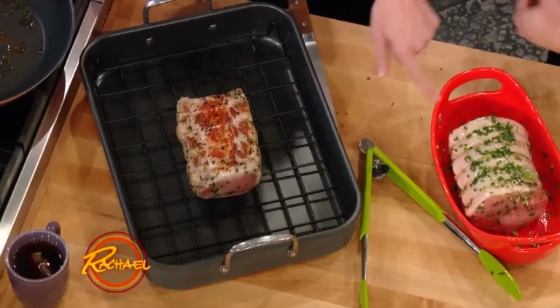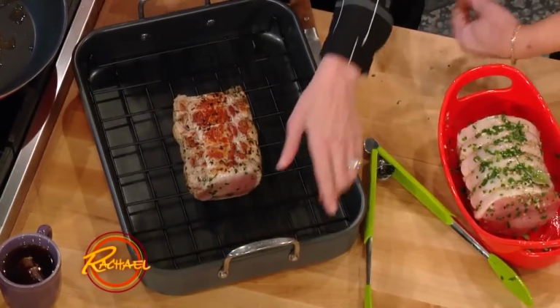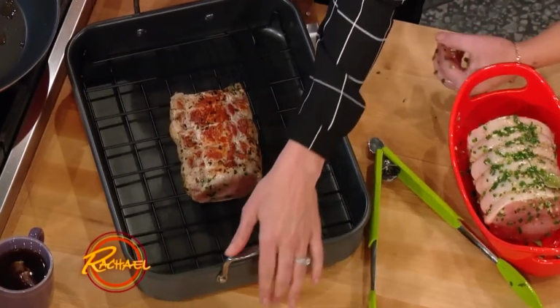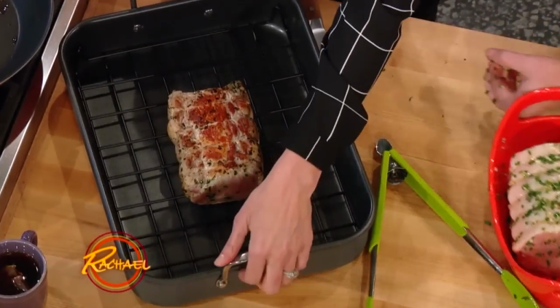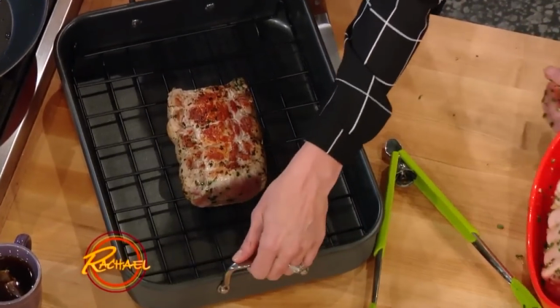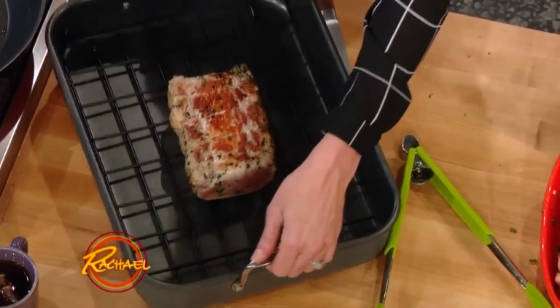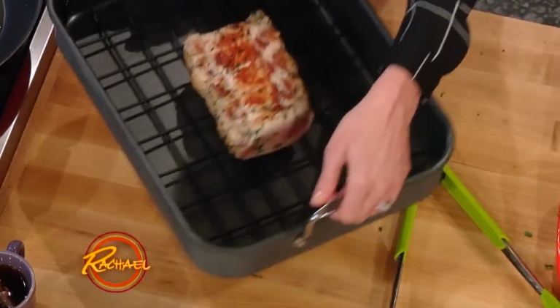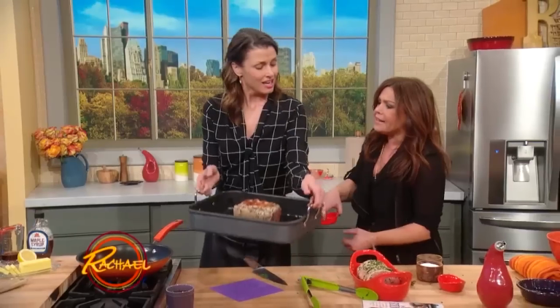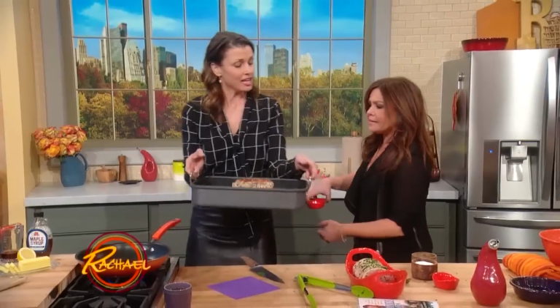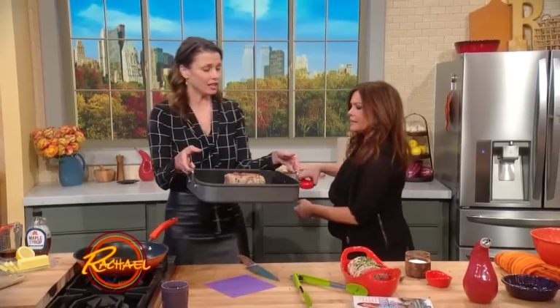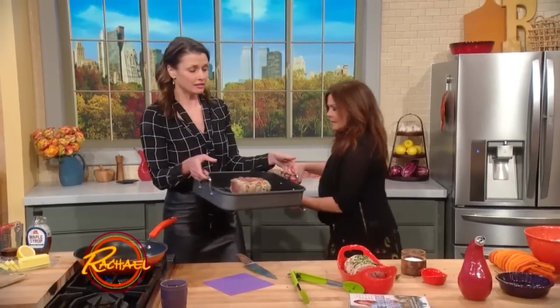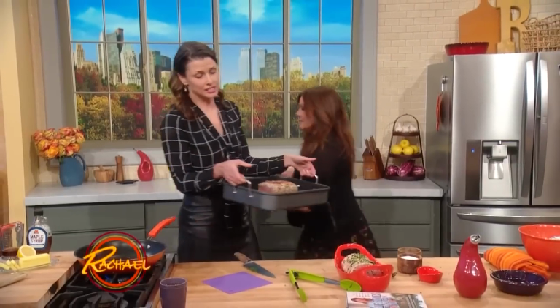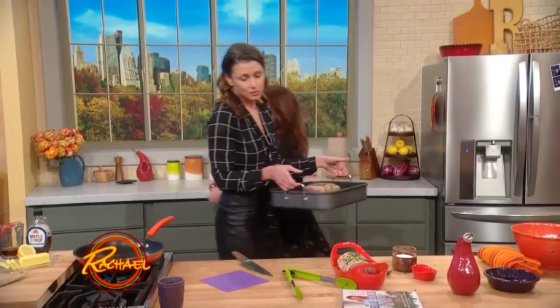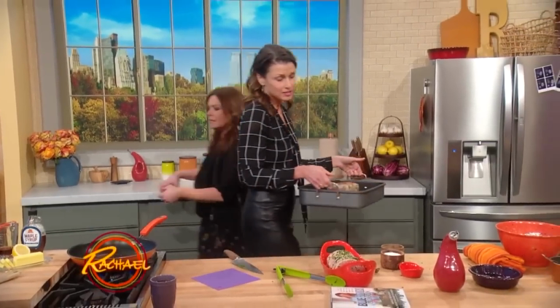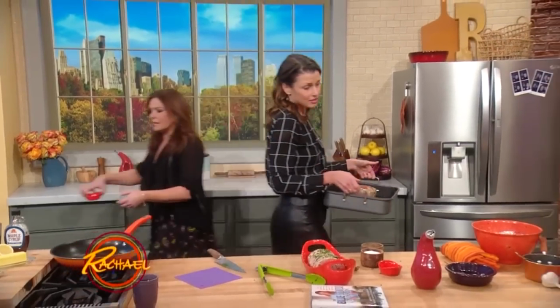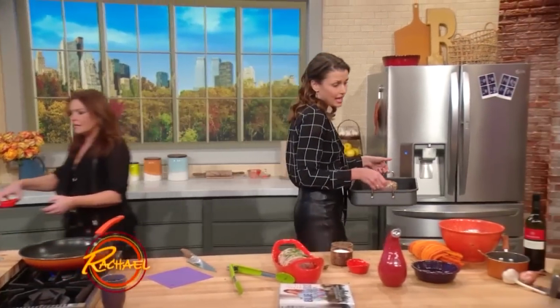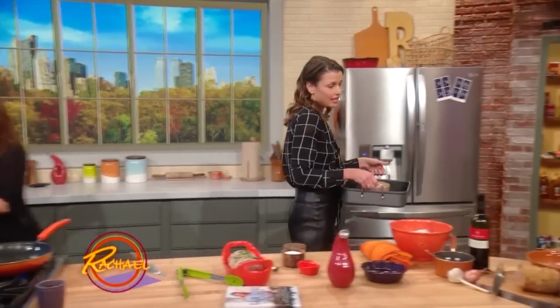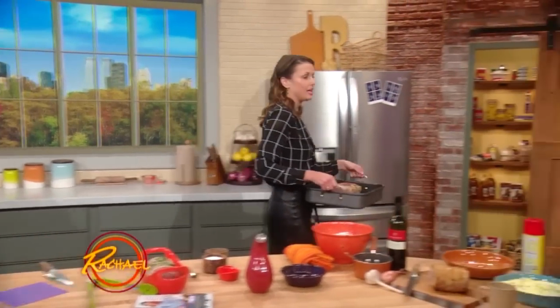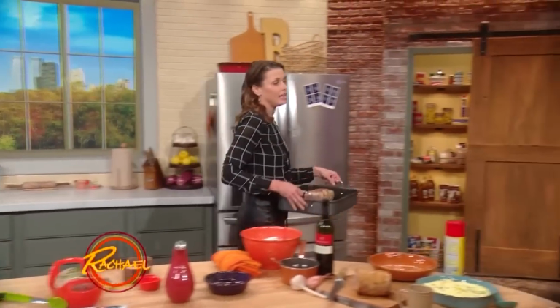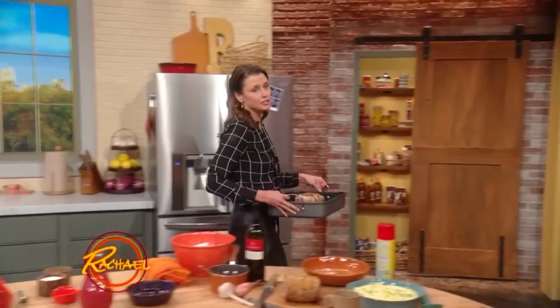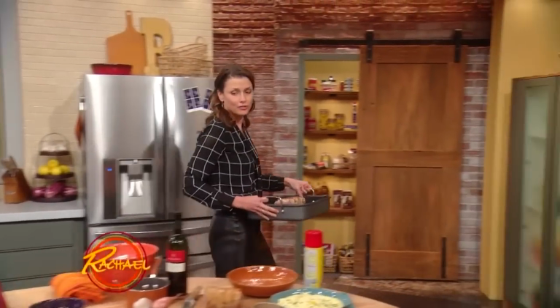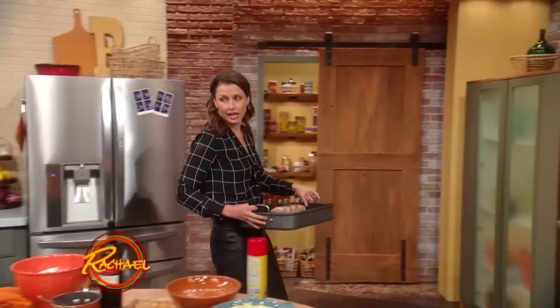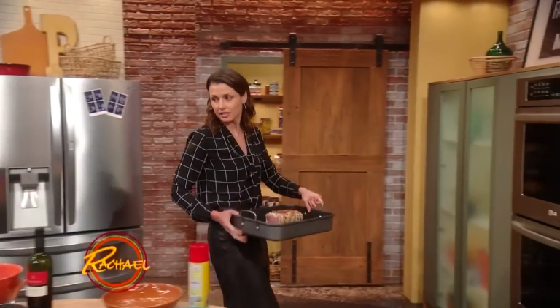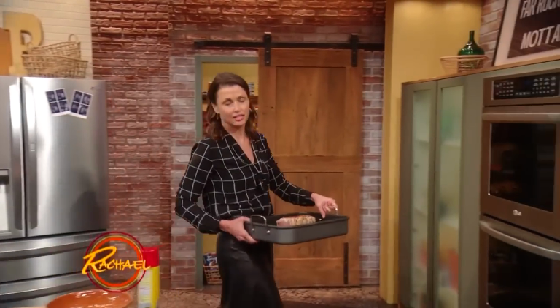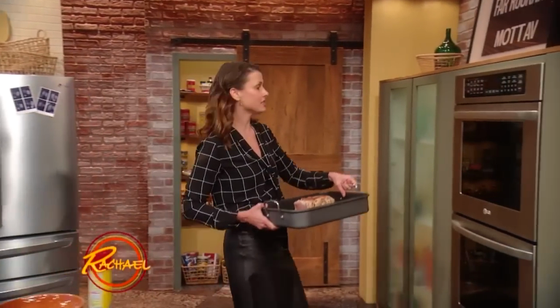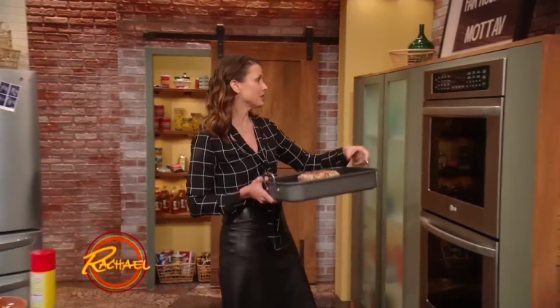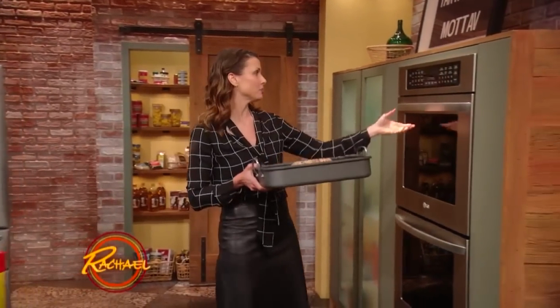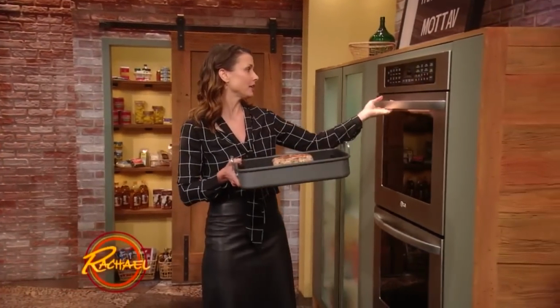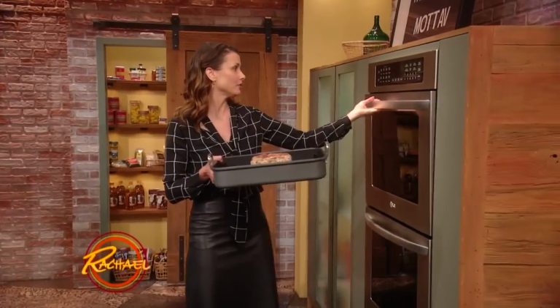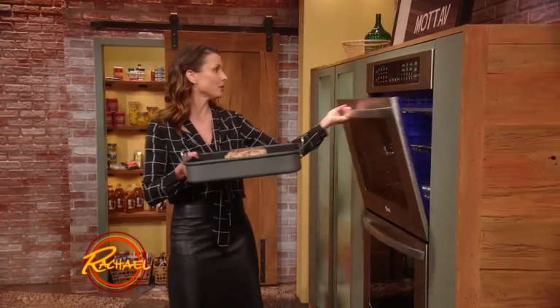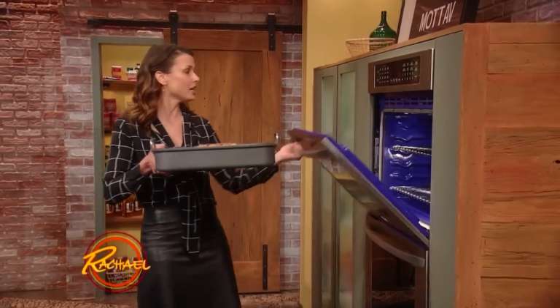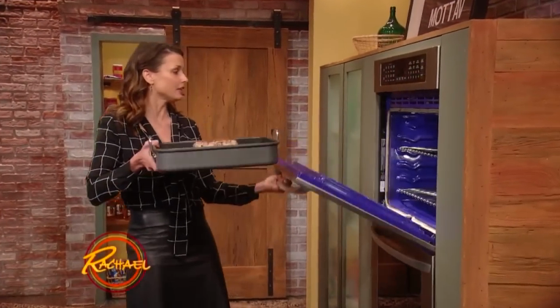And you marinate that a few hours or overnight? Yeah, I did it two hours the other day, and you can do it overnight. It's just gonna be super flavorful. Throw it in the oven.